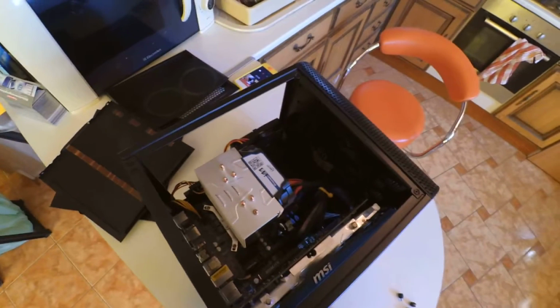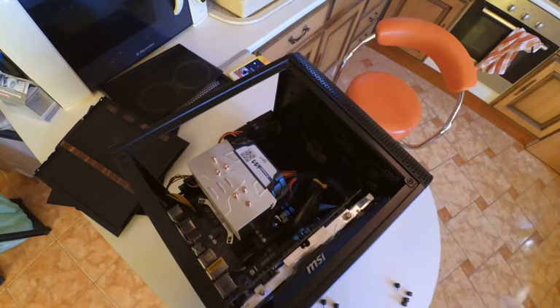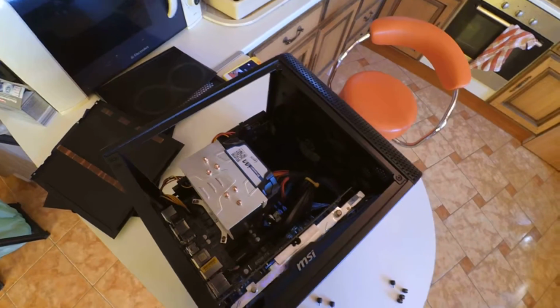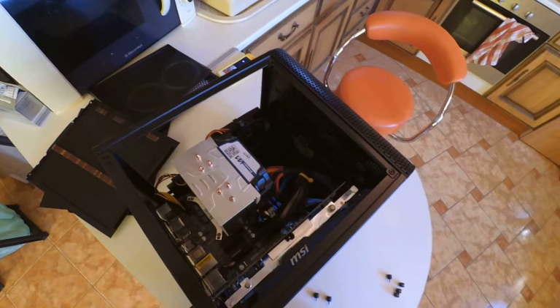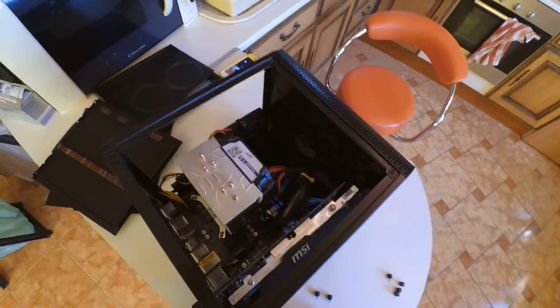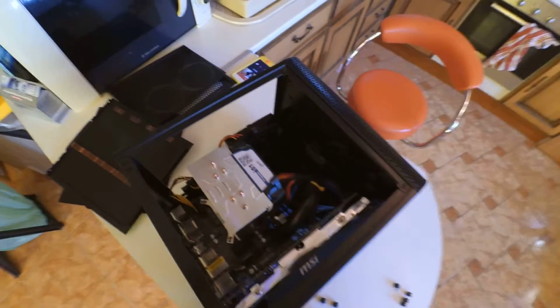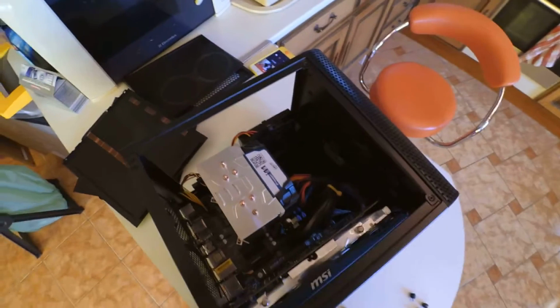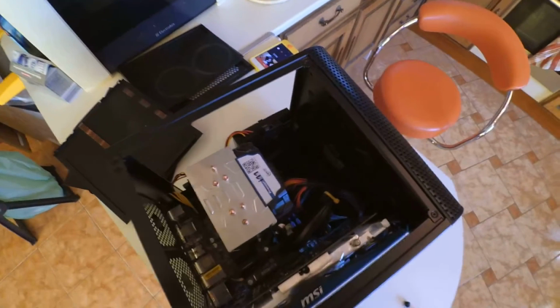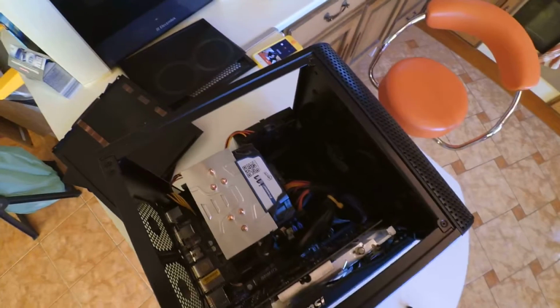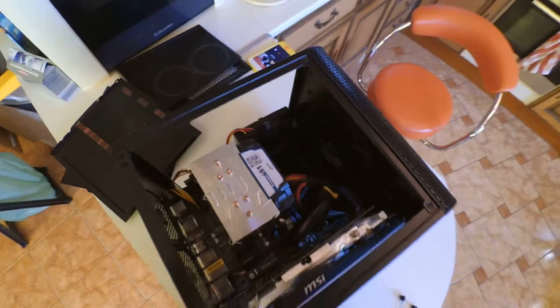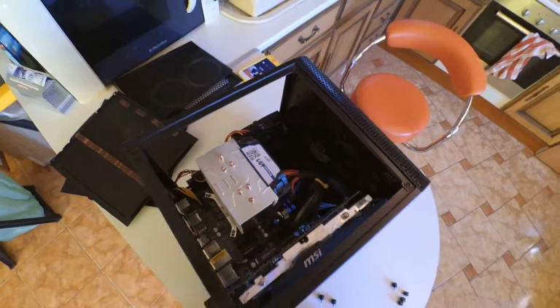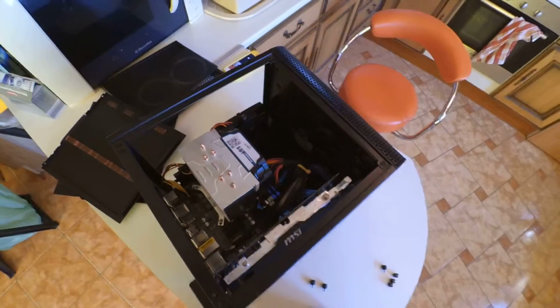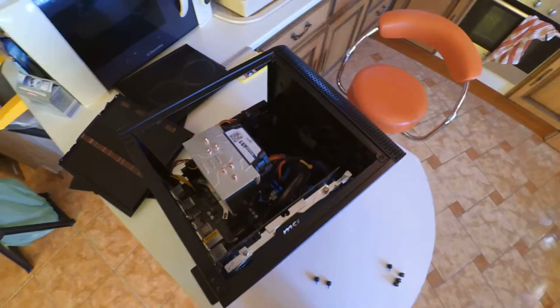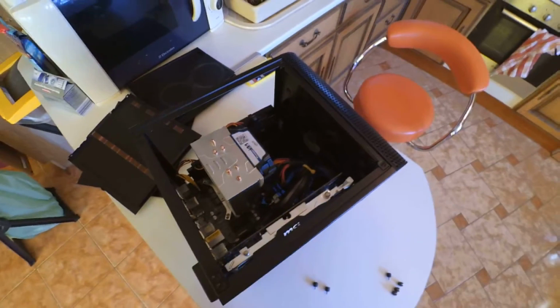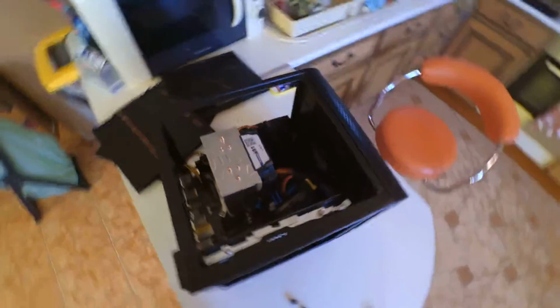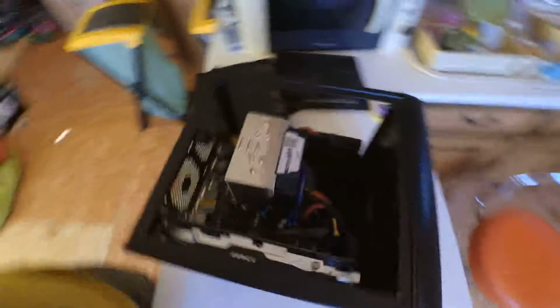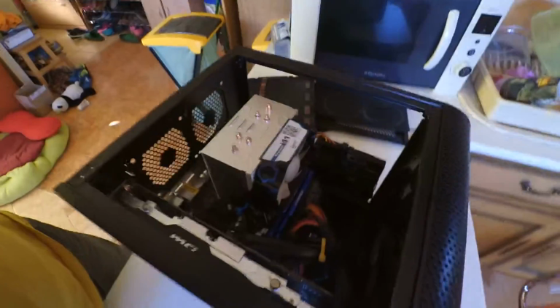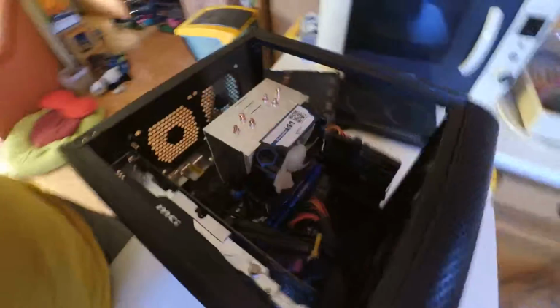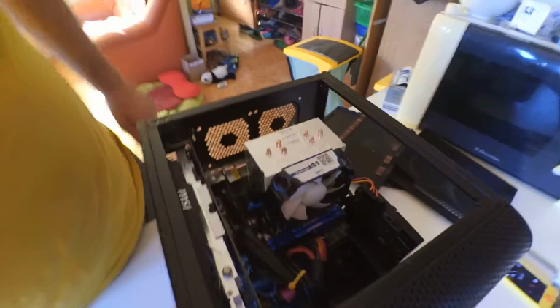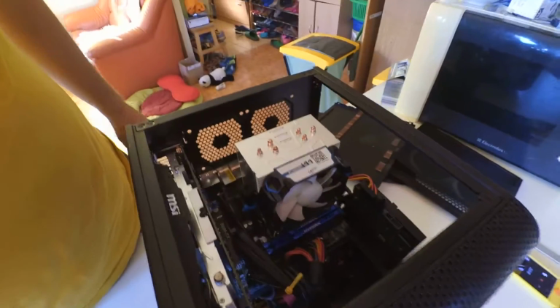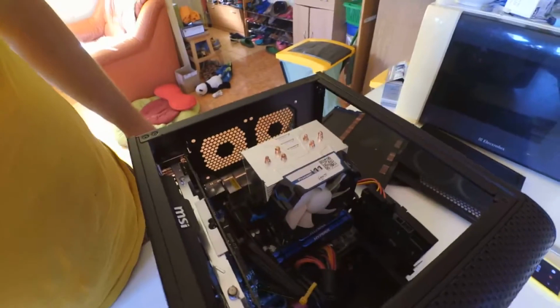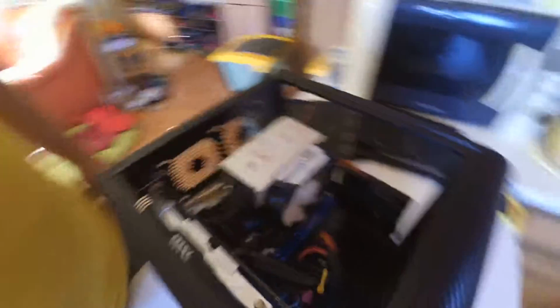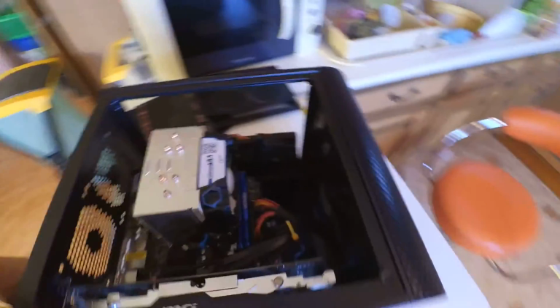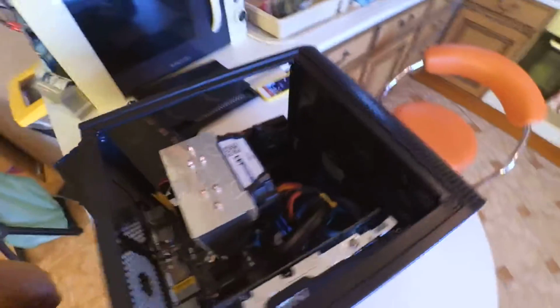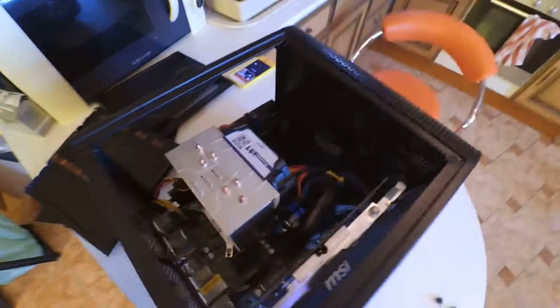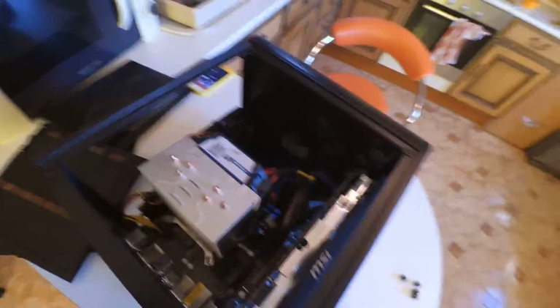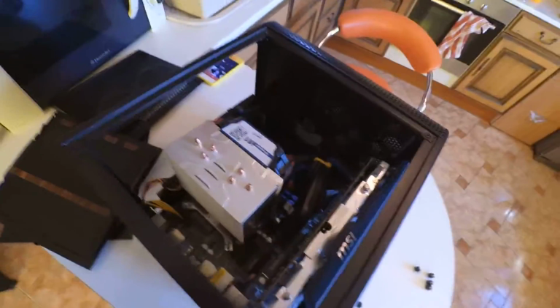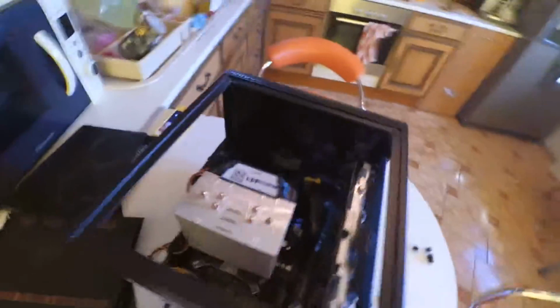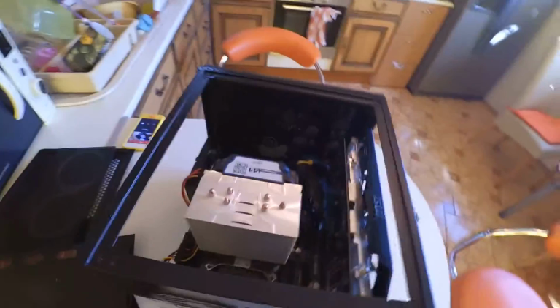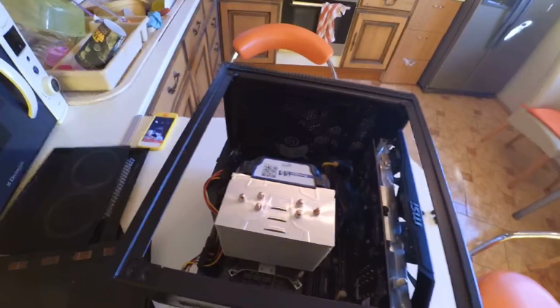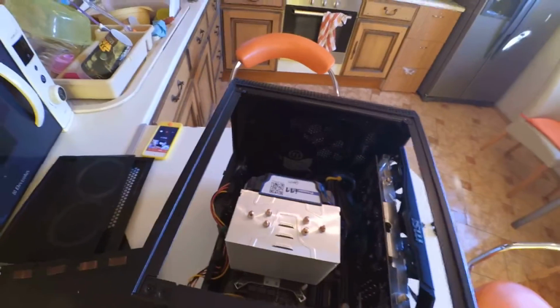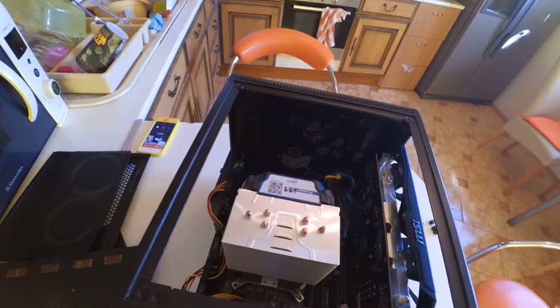I'd gotten some criticism about how awful my build looked. I just wanted to show you guys that although it was awful in the beginning — and that was my first build — I've got it put together properly now. I want to congratulate anybody who's tackled these Thermaltake V1s.